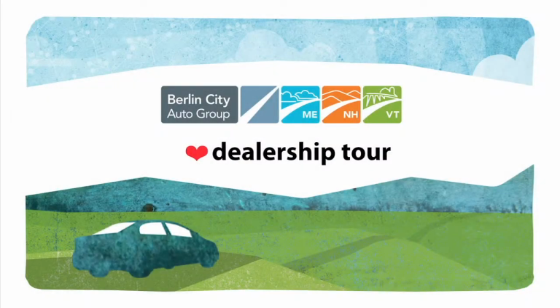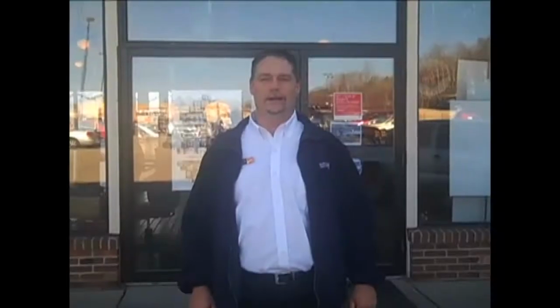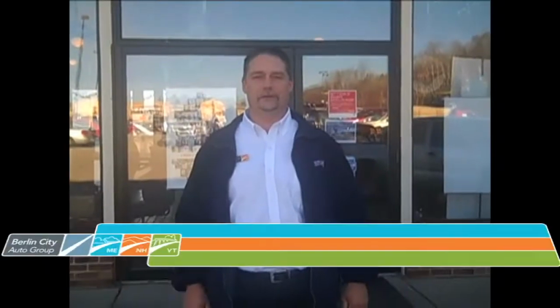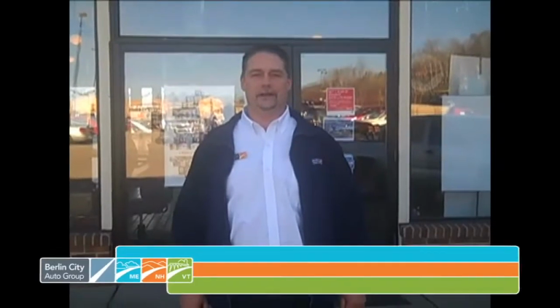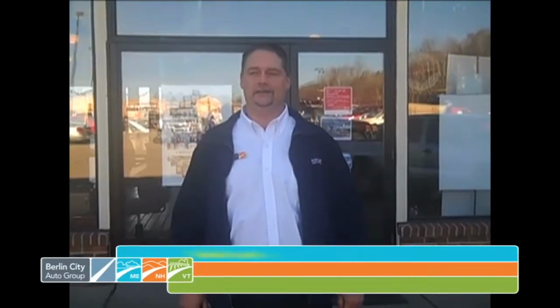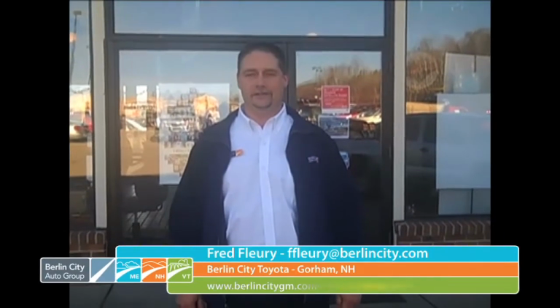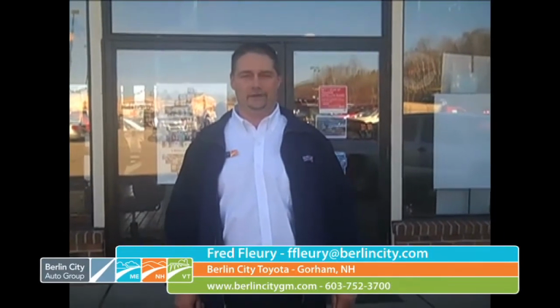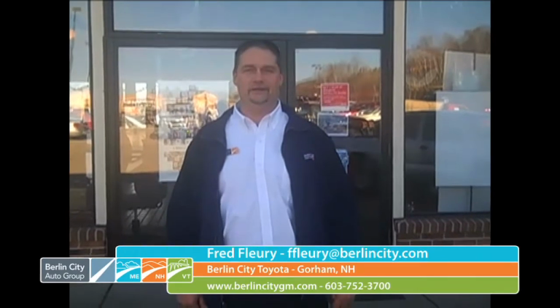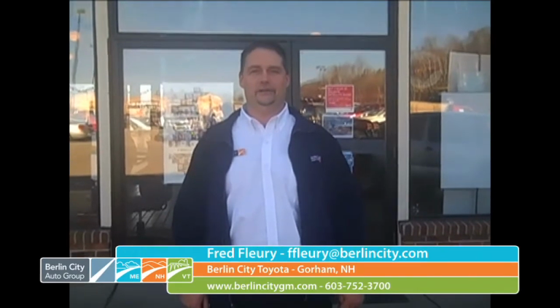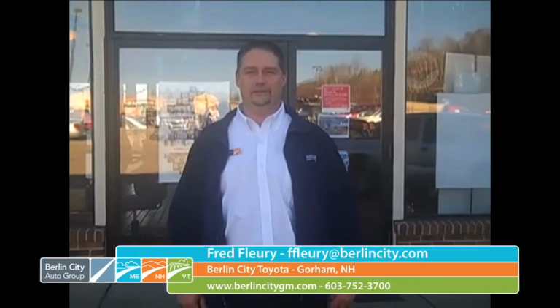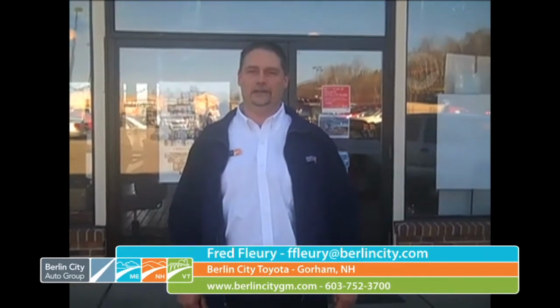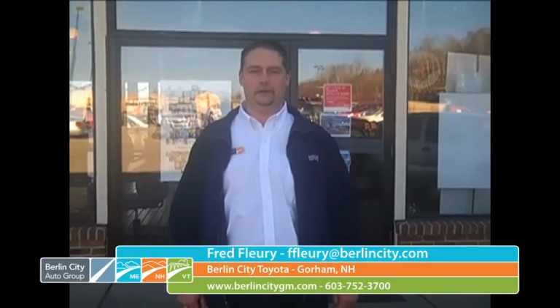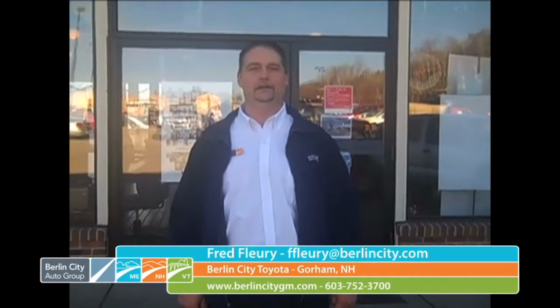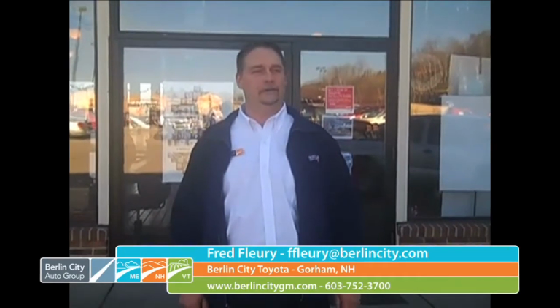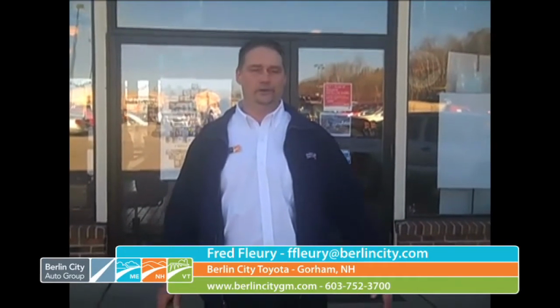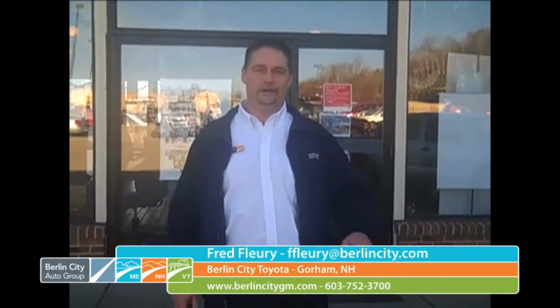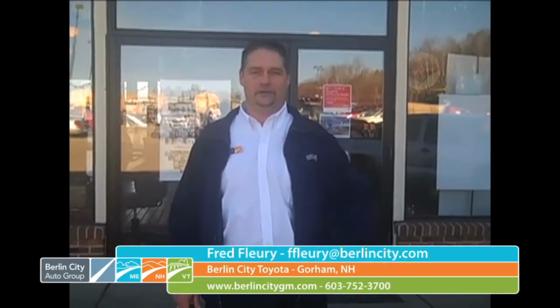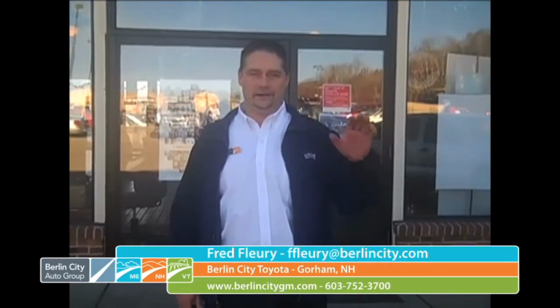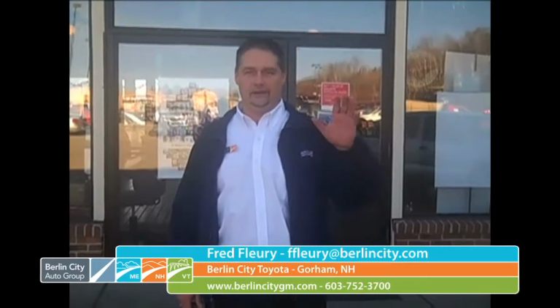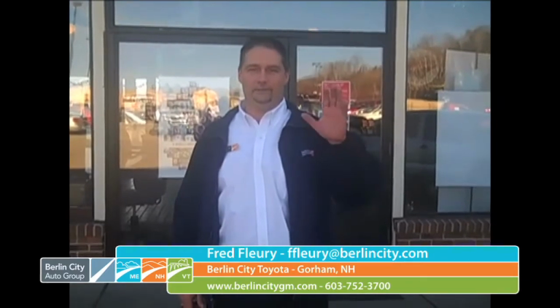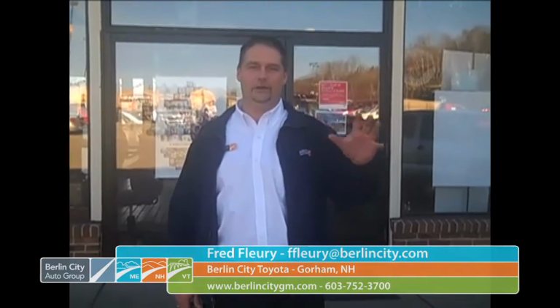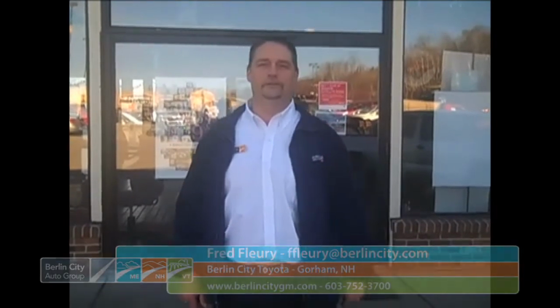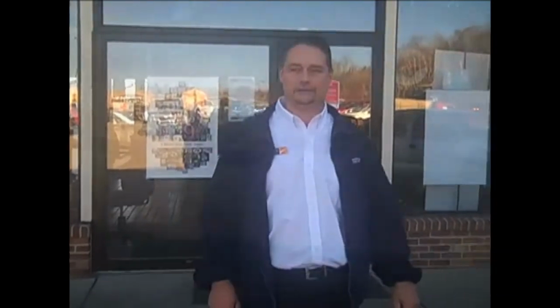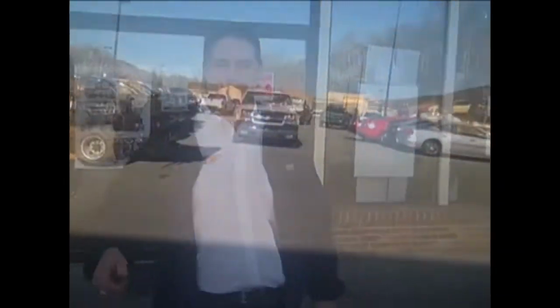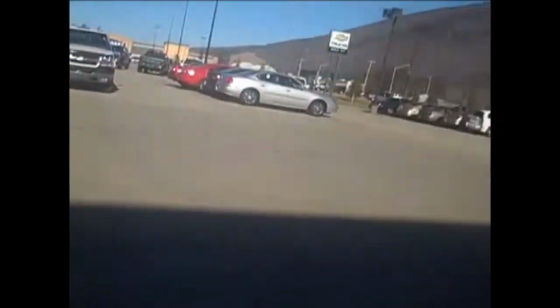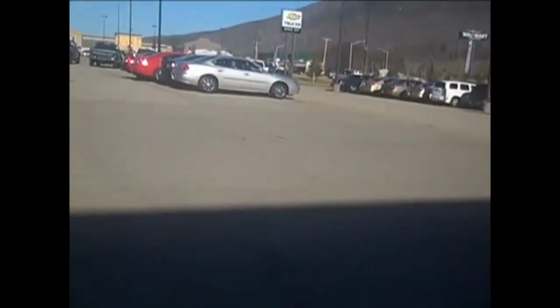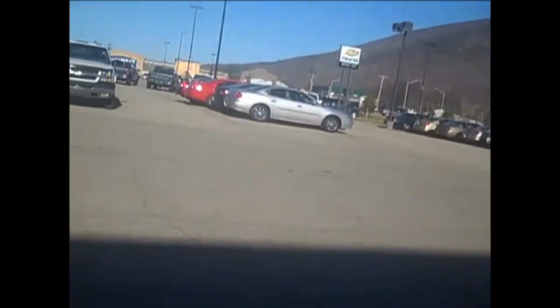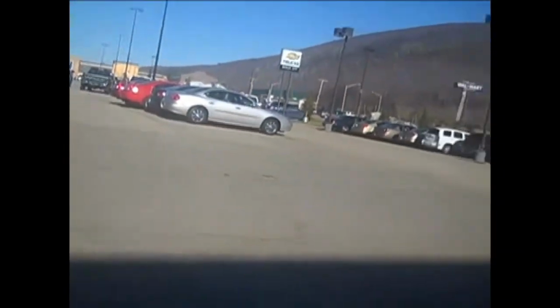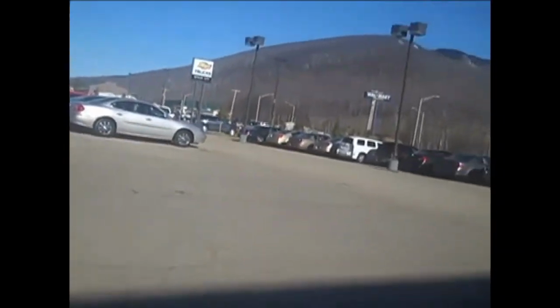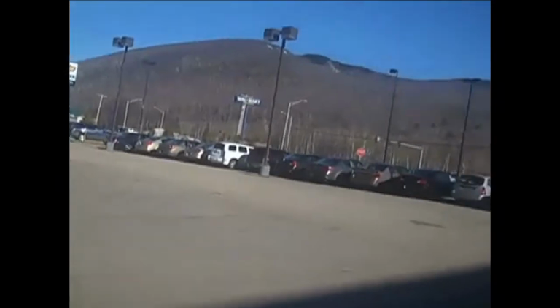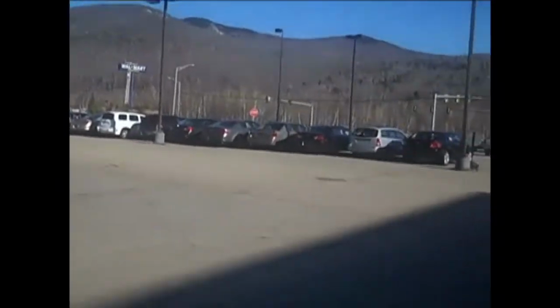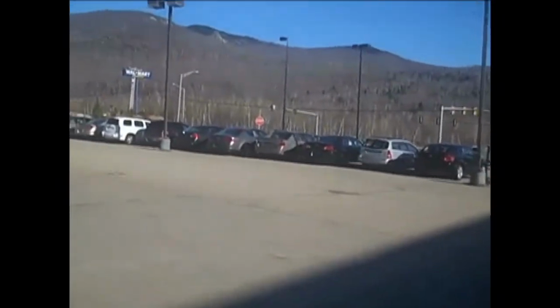Hello, my name is Fred Fleury. I am a sales consultant here at Berlin City Chevrolet GMC and Buick. I'm going to show you our dealership, starting out with our pre-owned vehicles first.